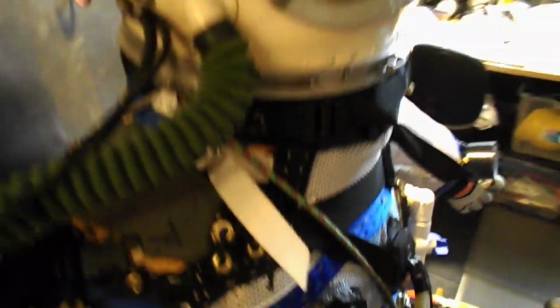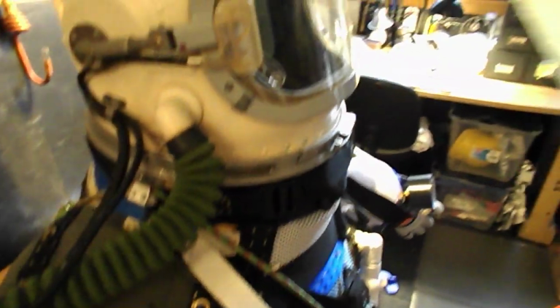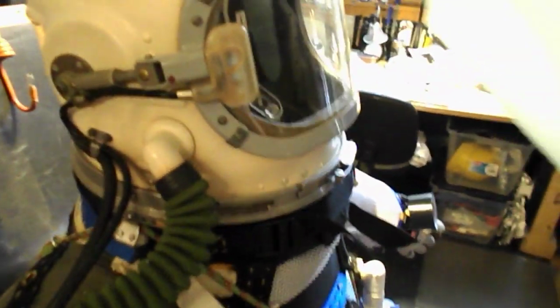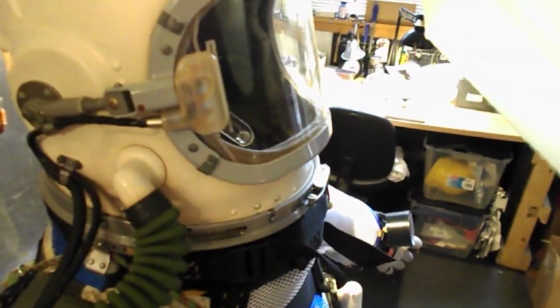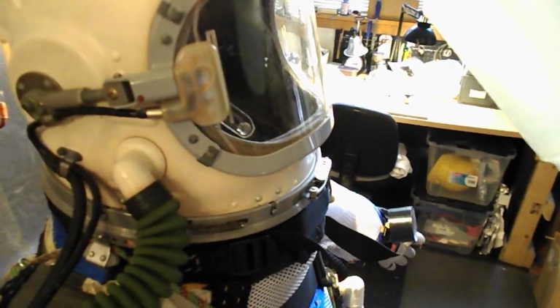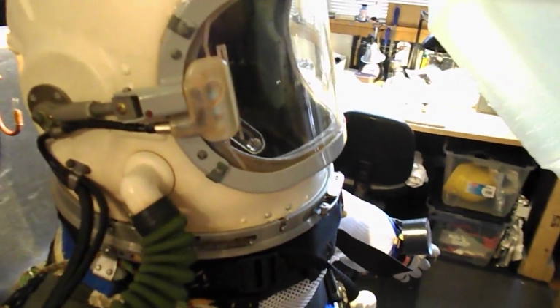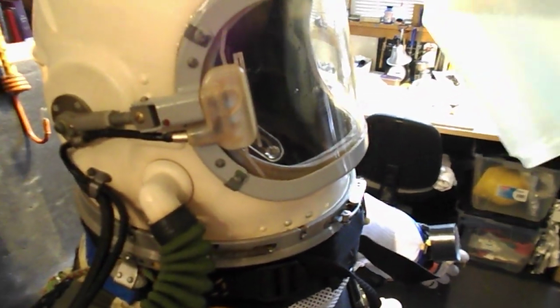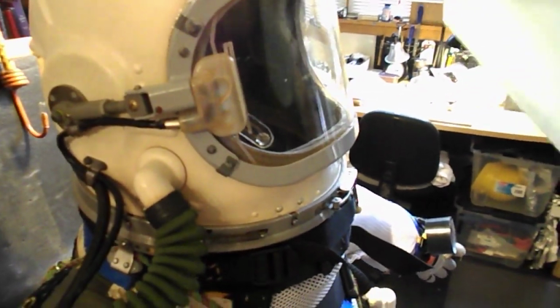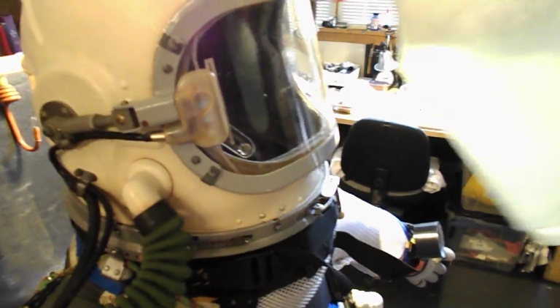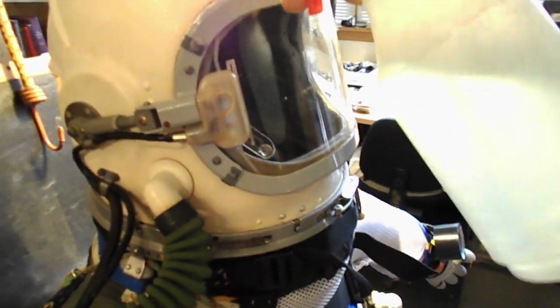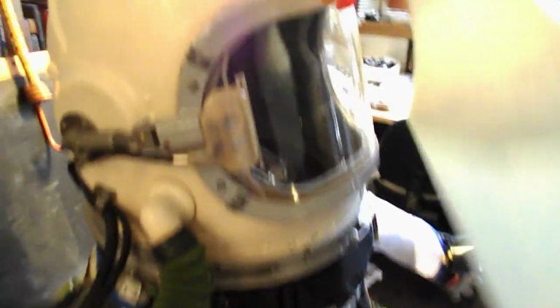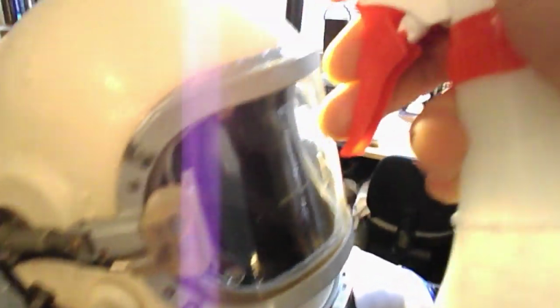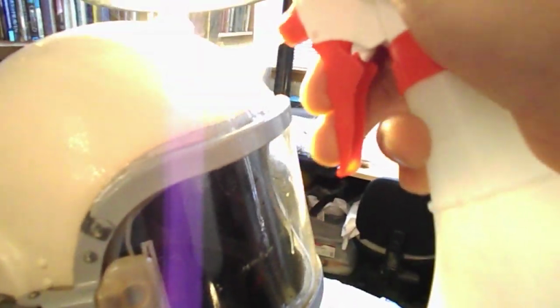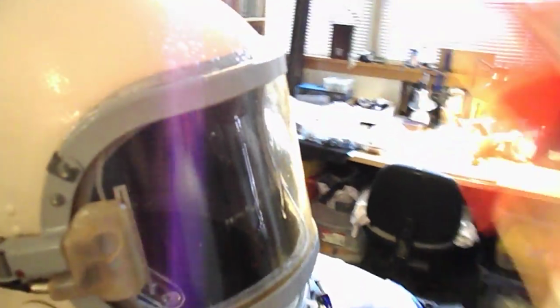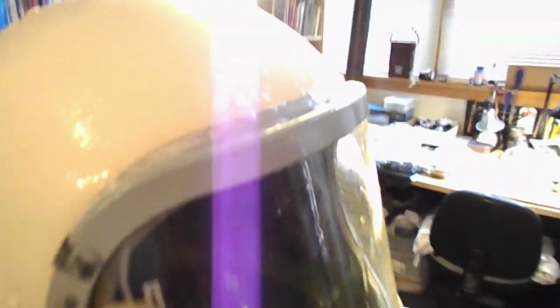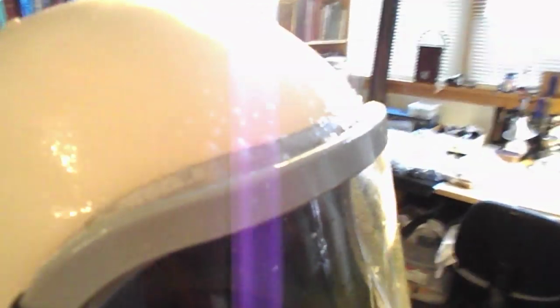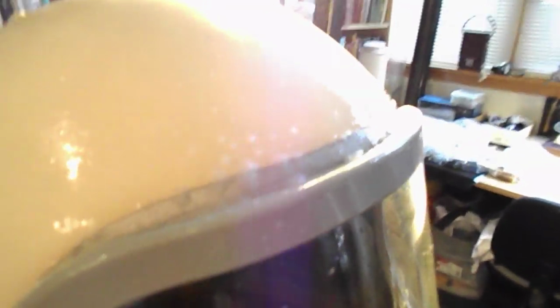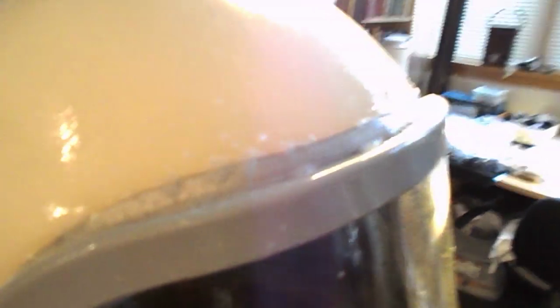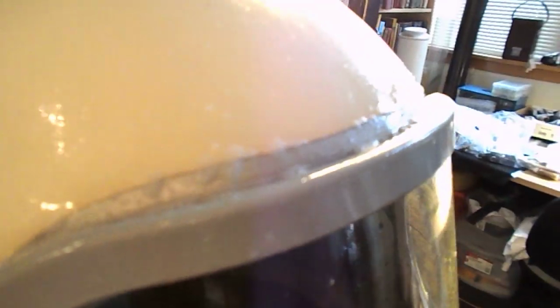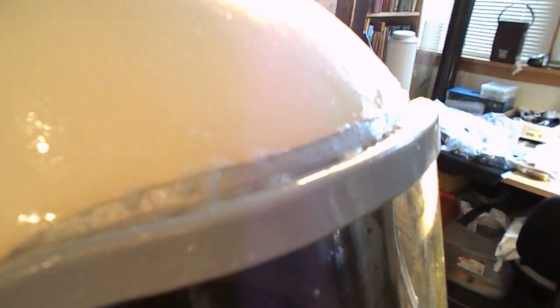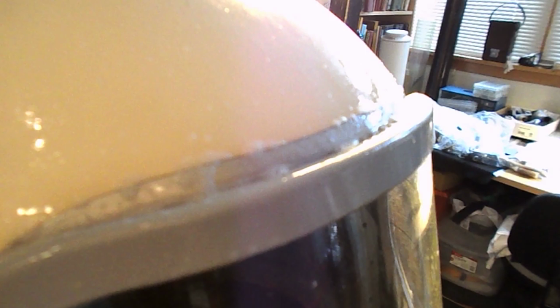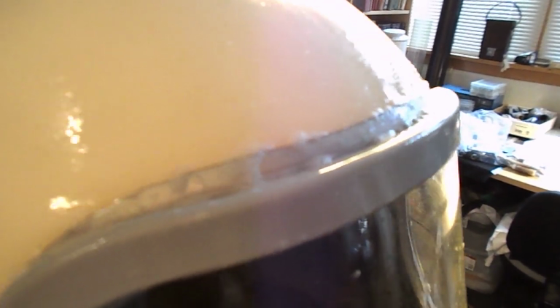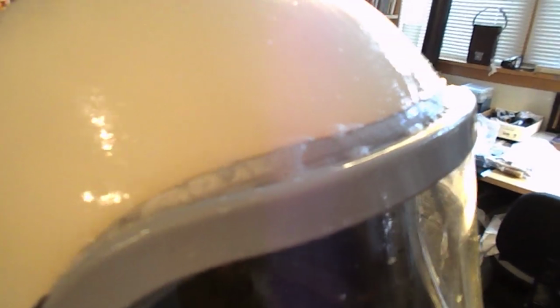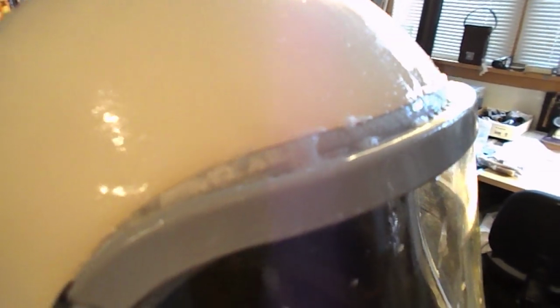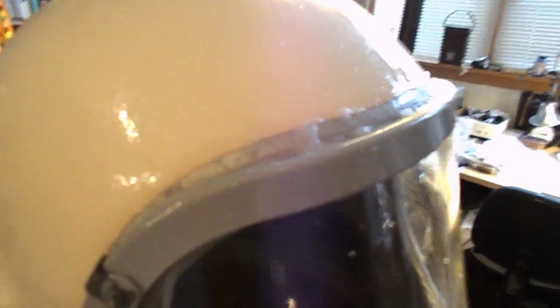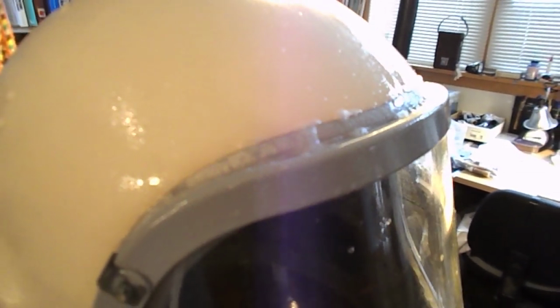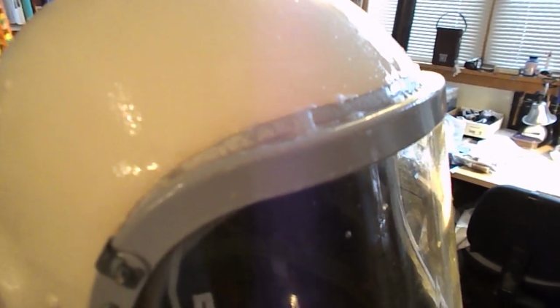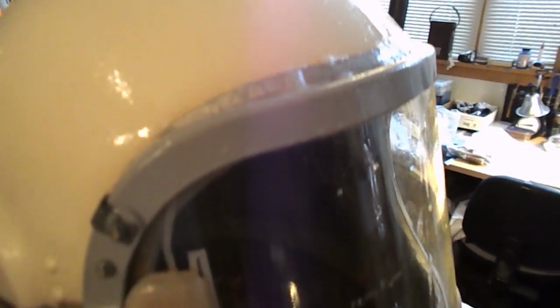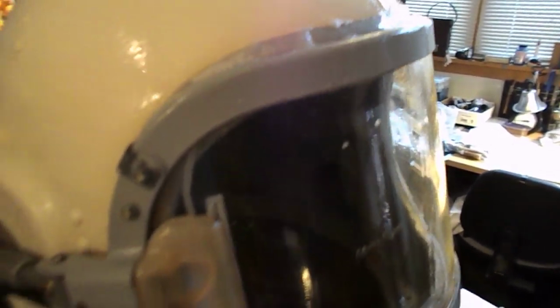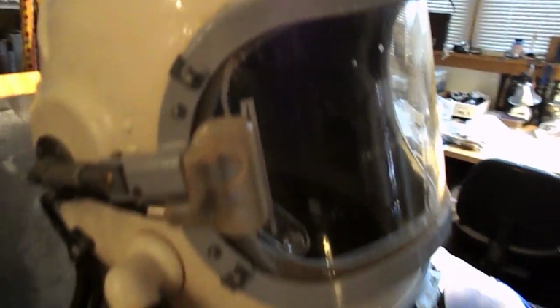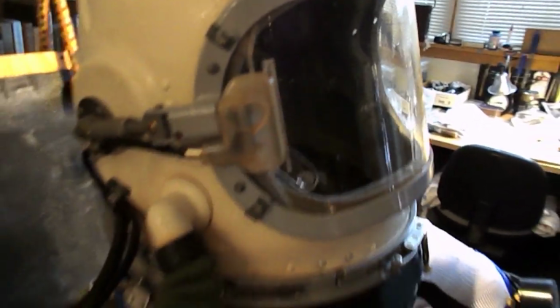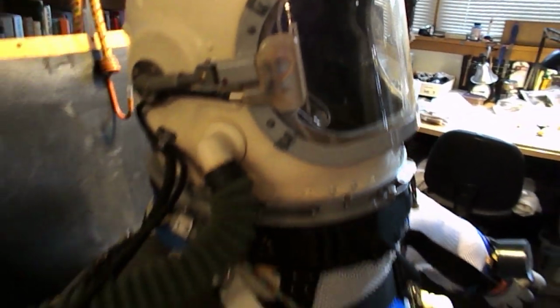I used to have some leaks right around the helmet seal here, but you don't see bubbles coming up. Big bubbles mean a big leak; small bubbles mean a small leak. And that's not happening.